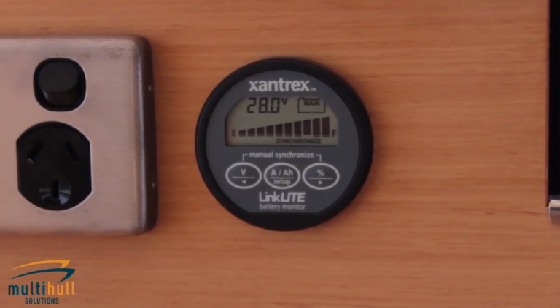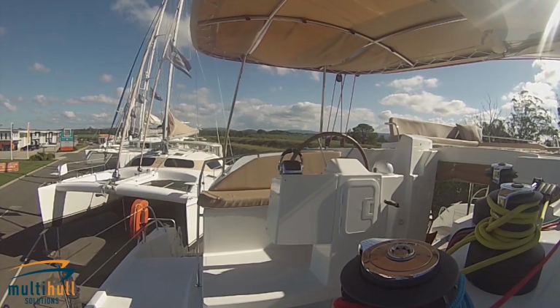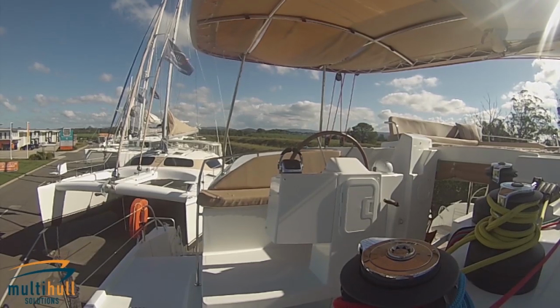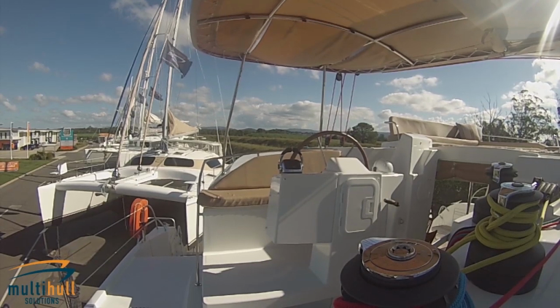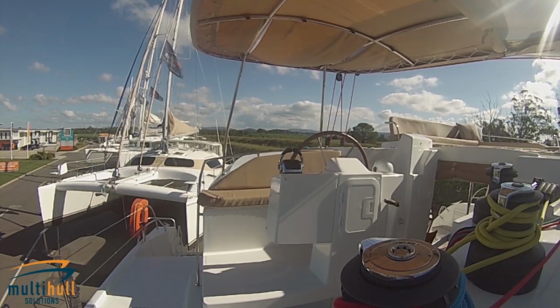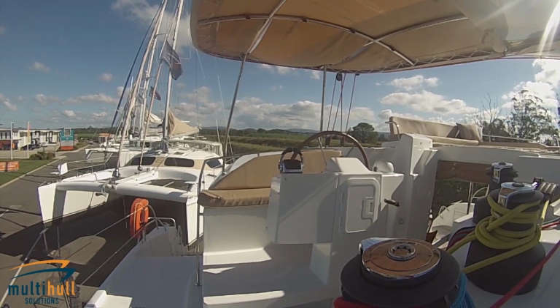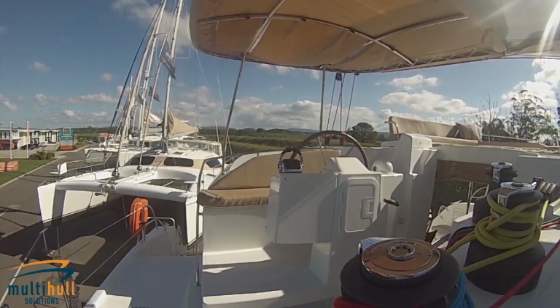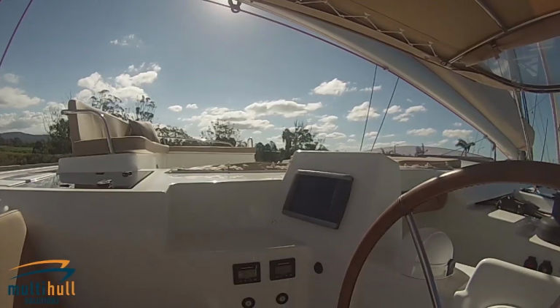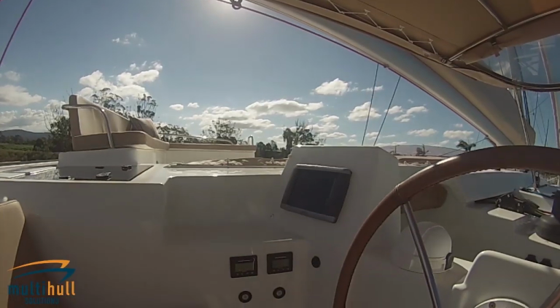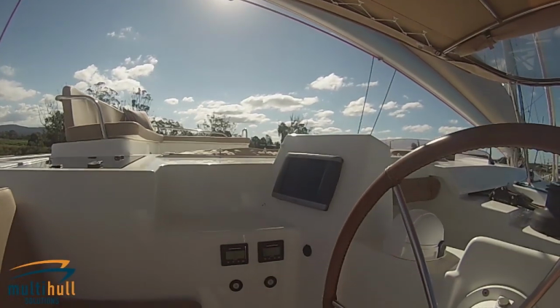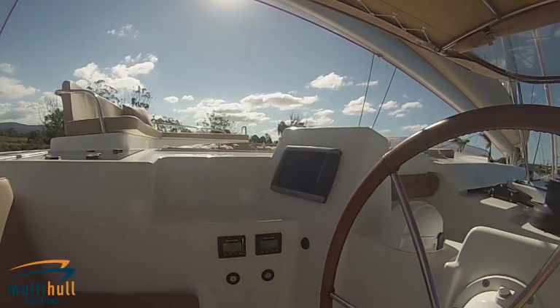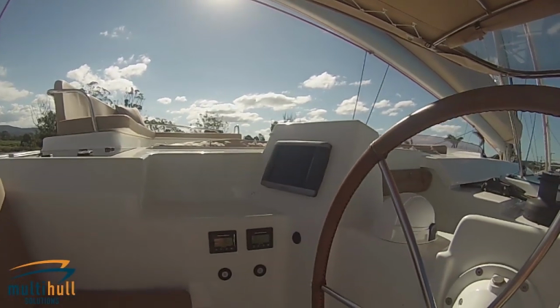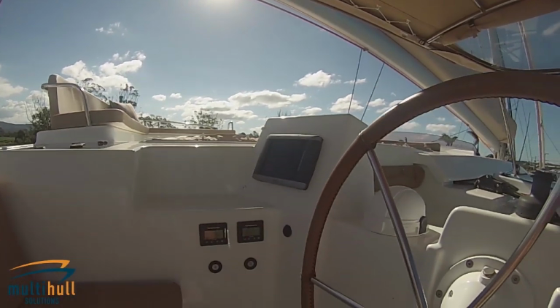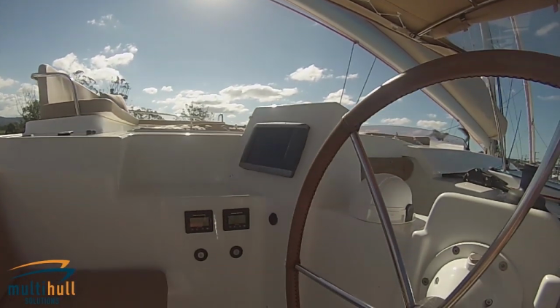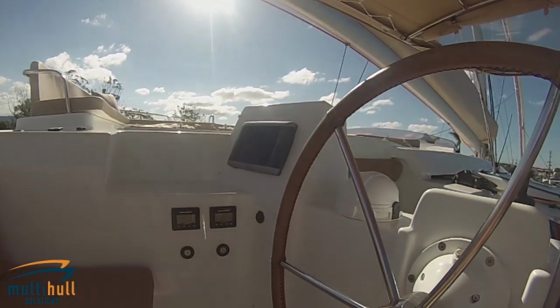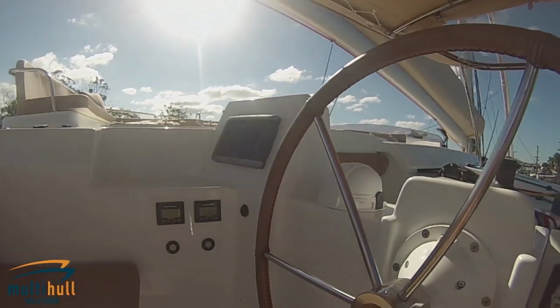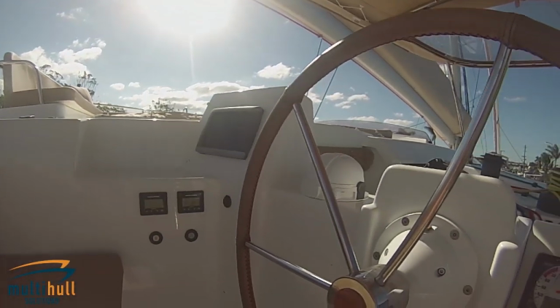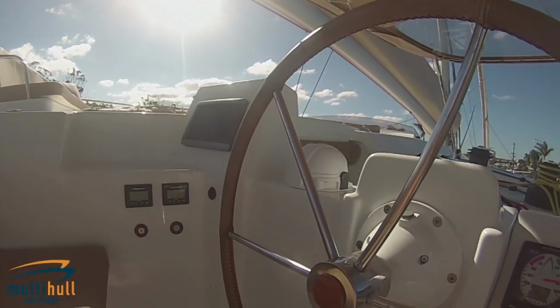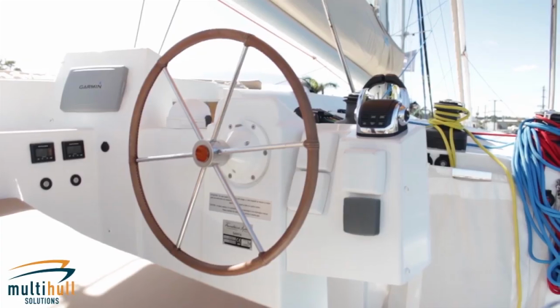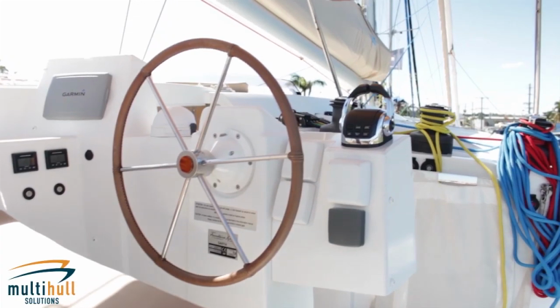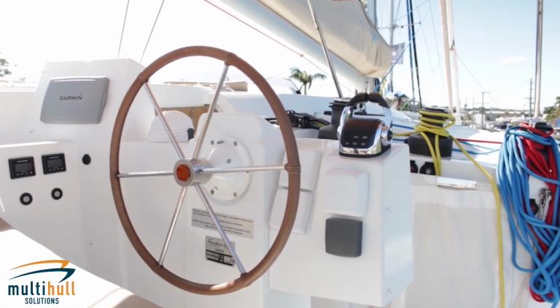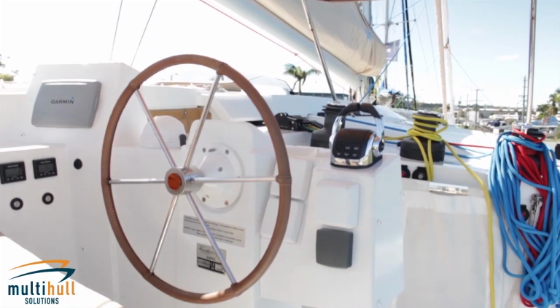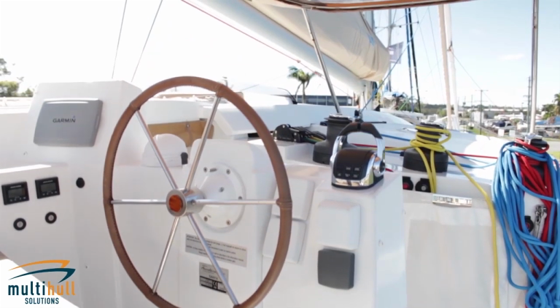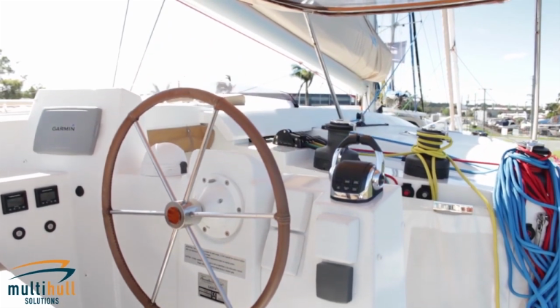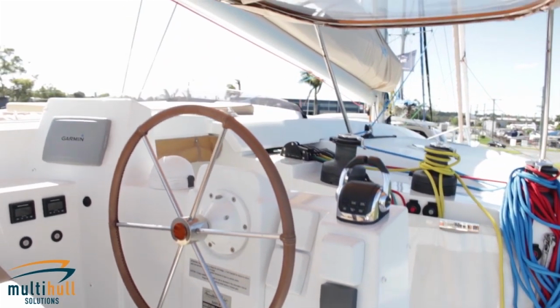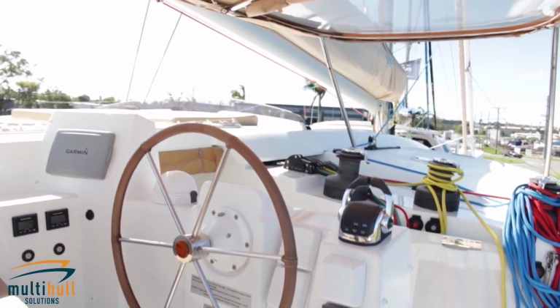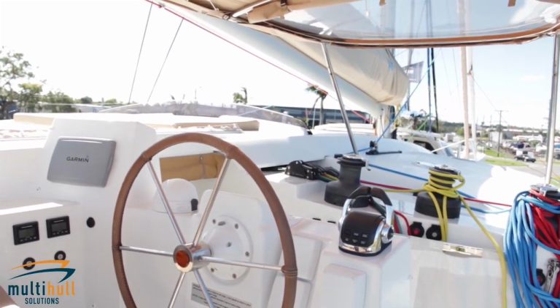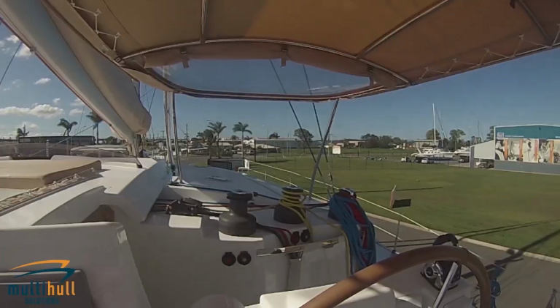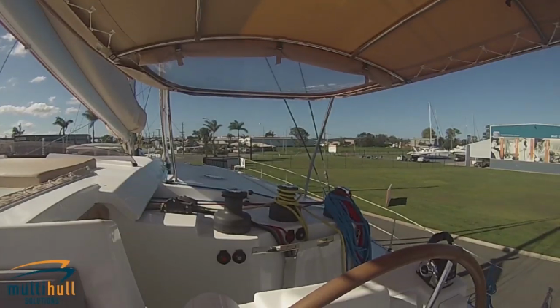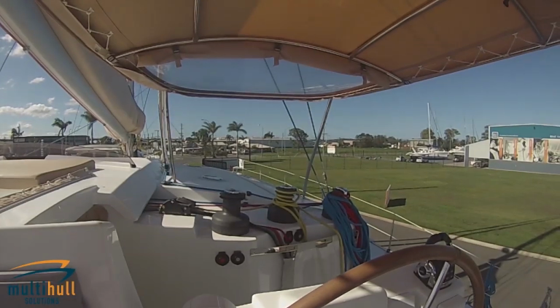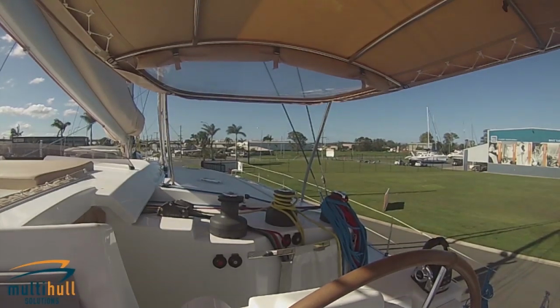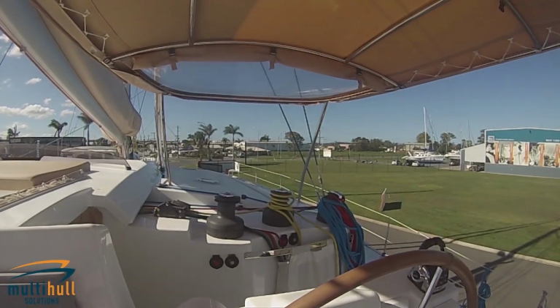The lounge deck is segregated from the helm station and the control lines, ensuring uninterrupted relaxation for guests while still allowing easy communication with the skipper.